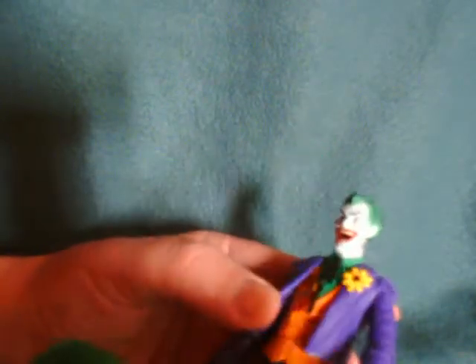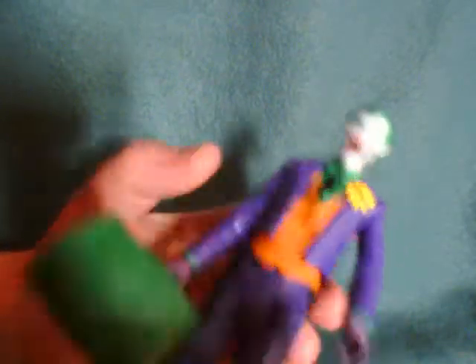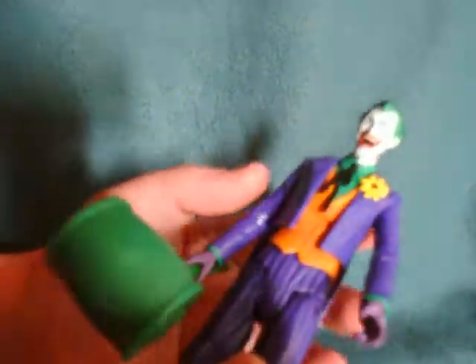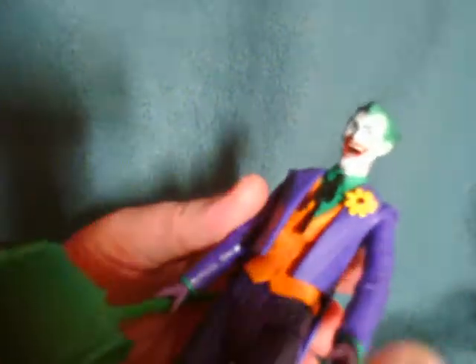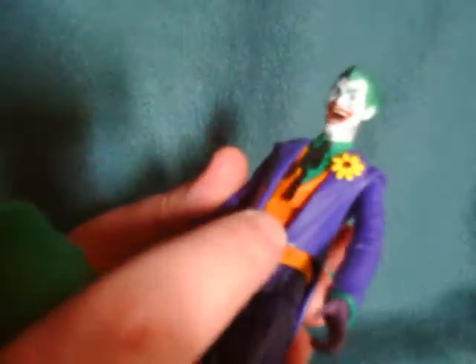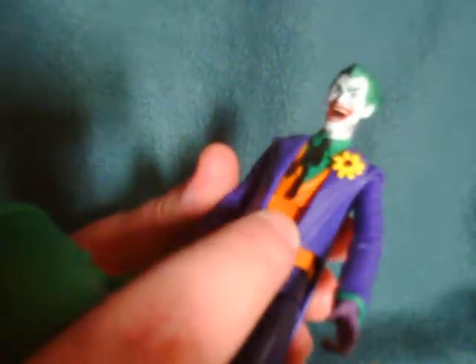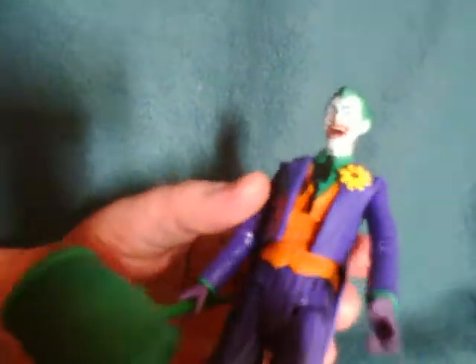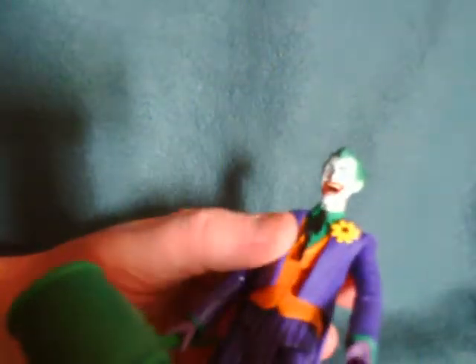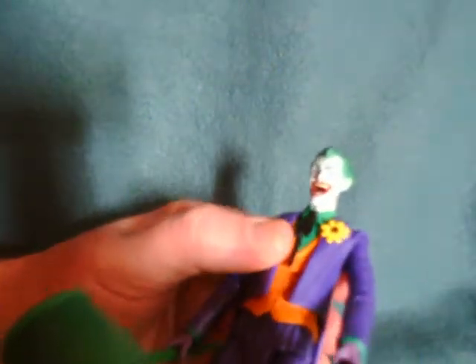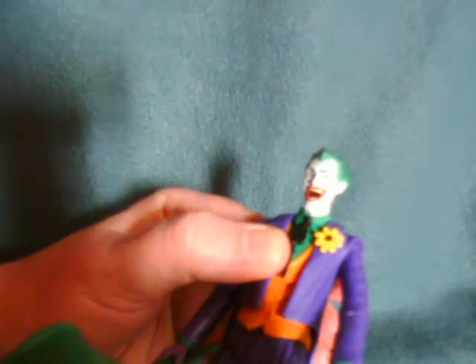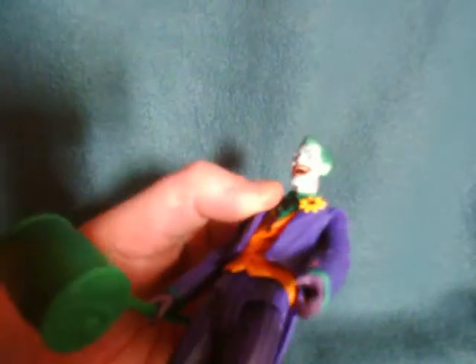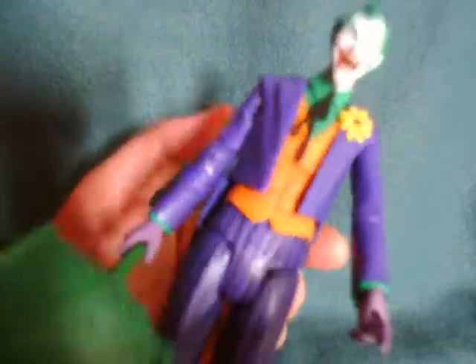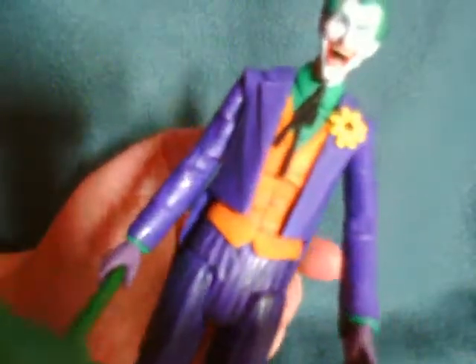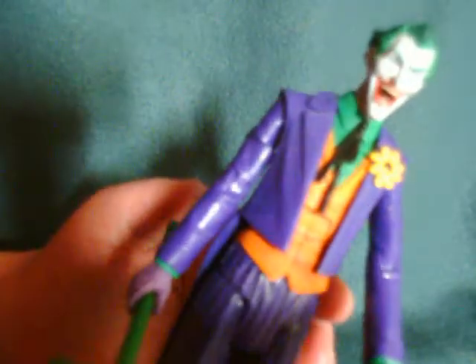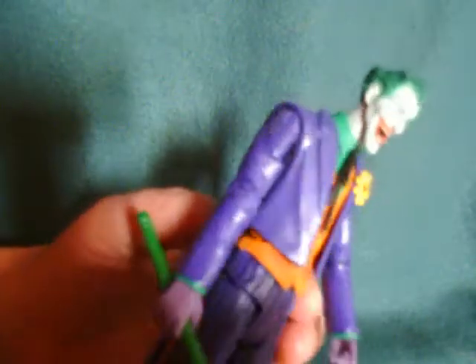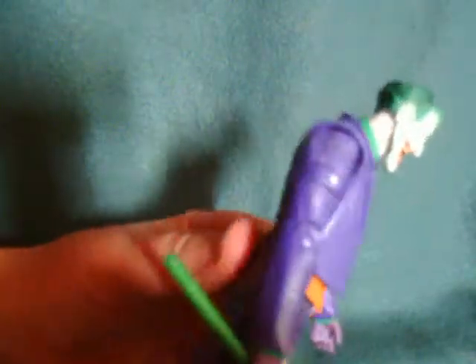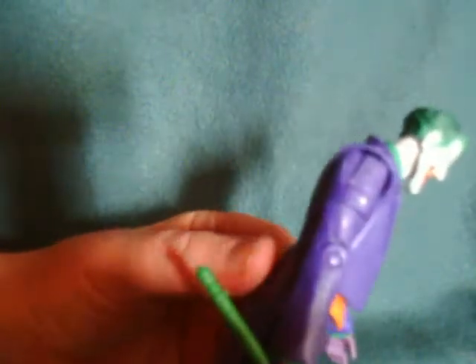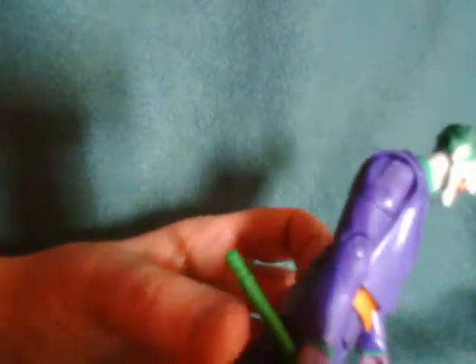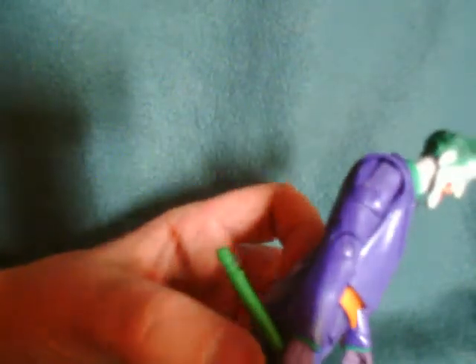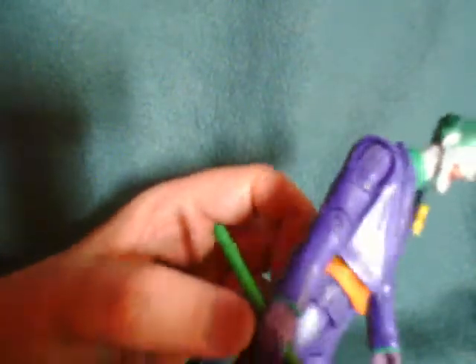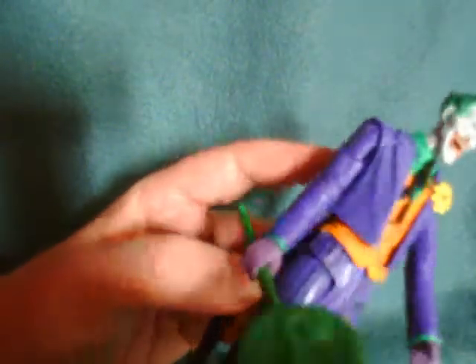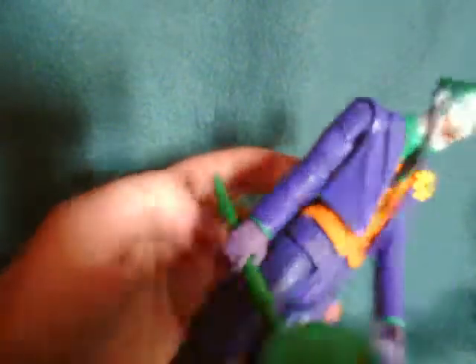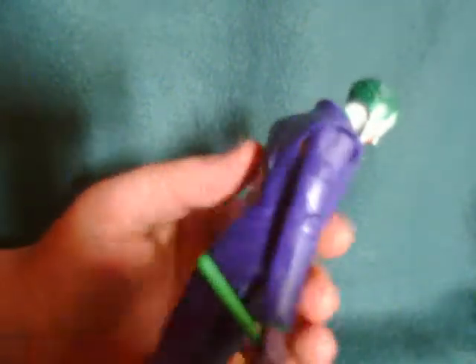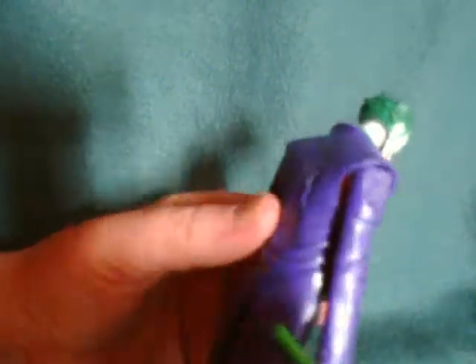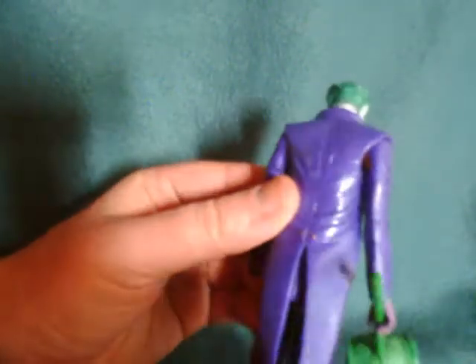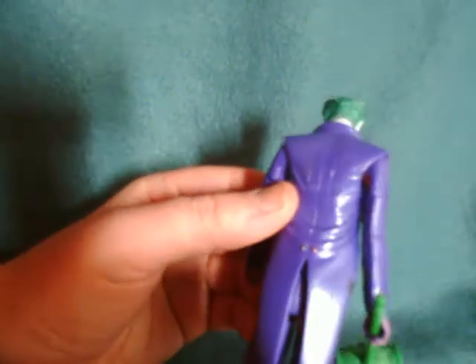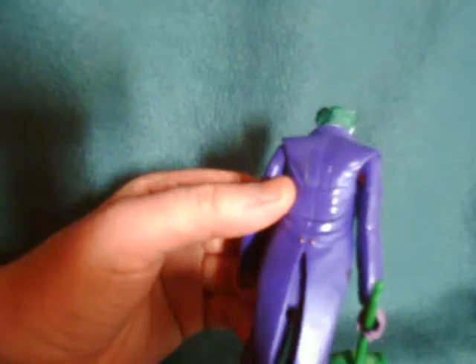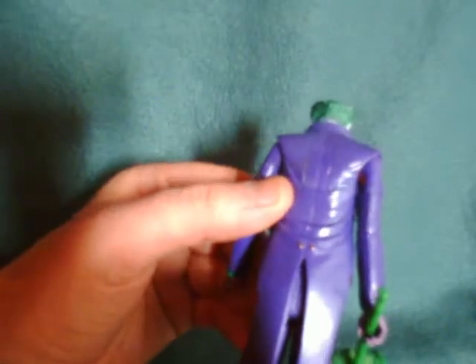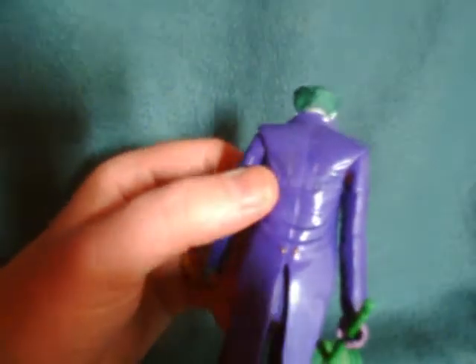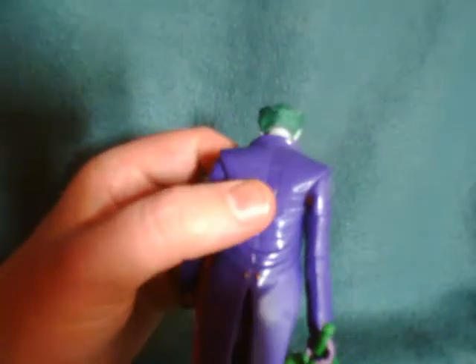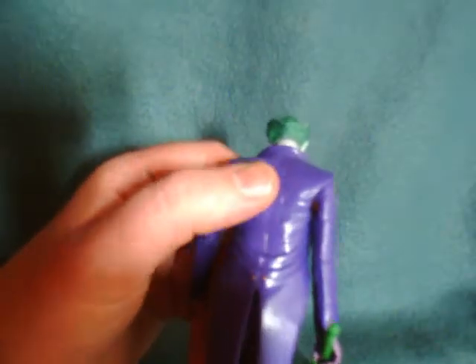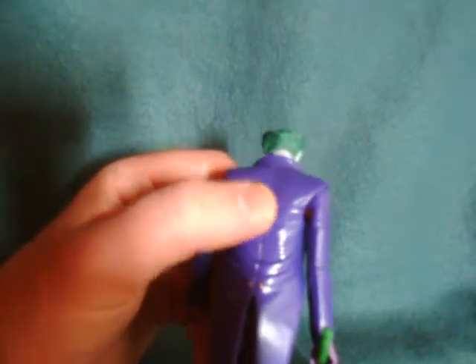He does have an ab/diaphragm joint, but because of the sculpt and the fact that he's got the jacket on, you're not going to be able to really do anything with it.